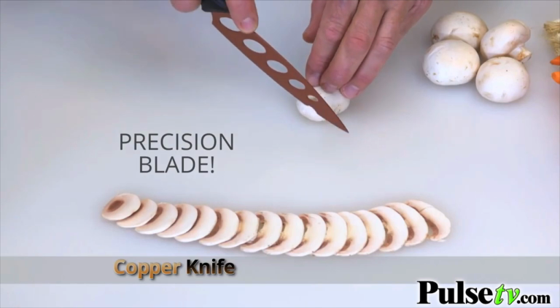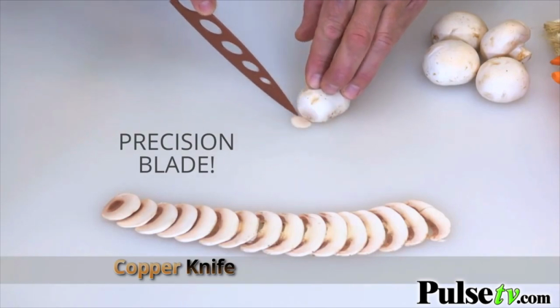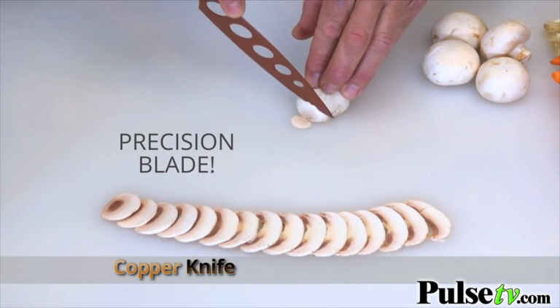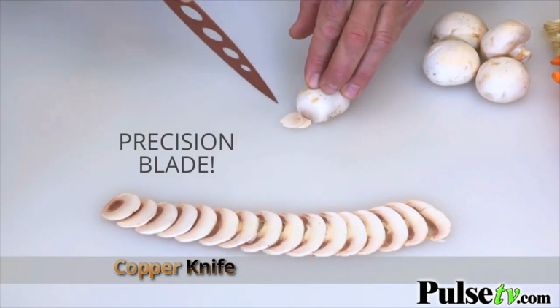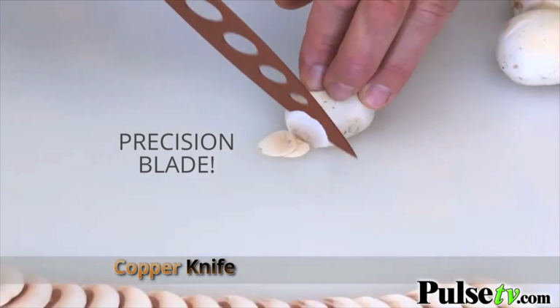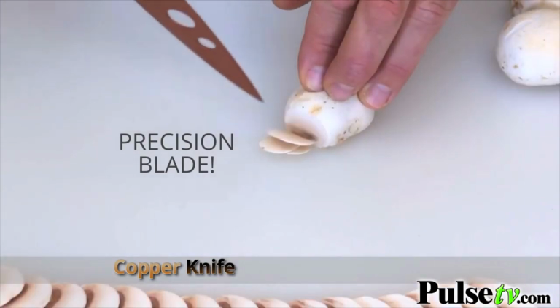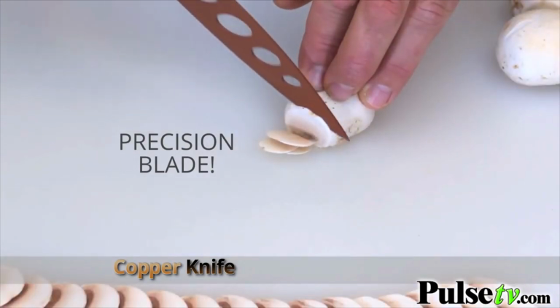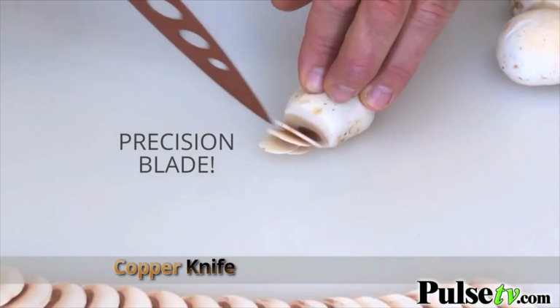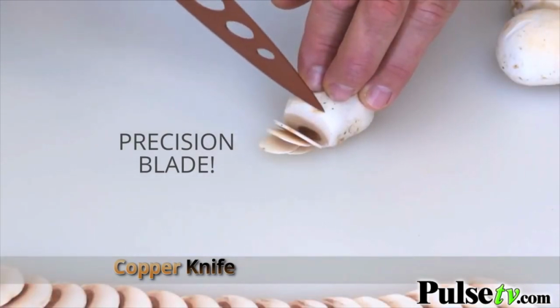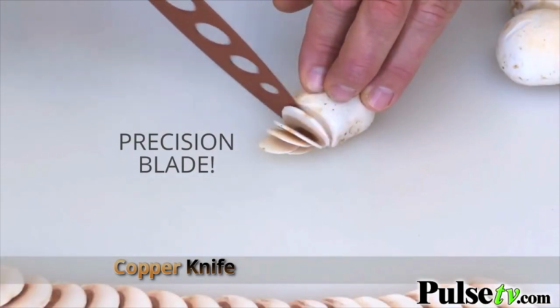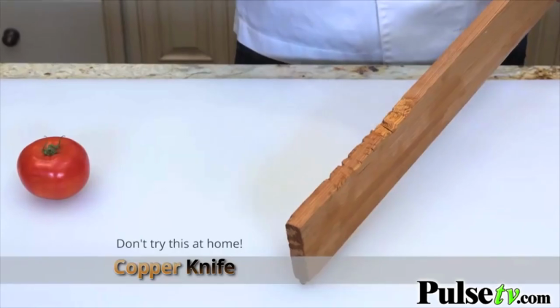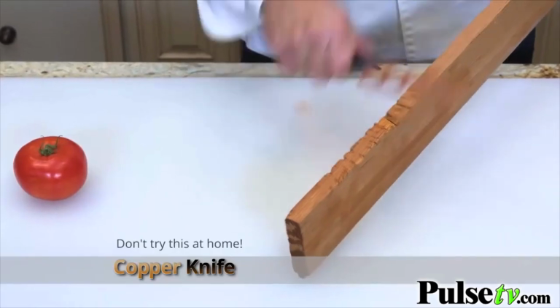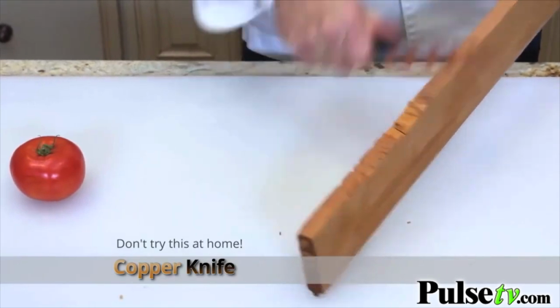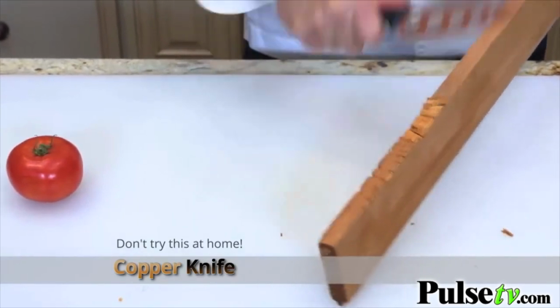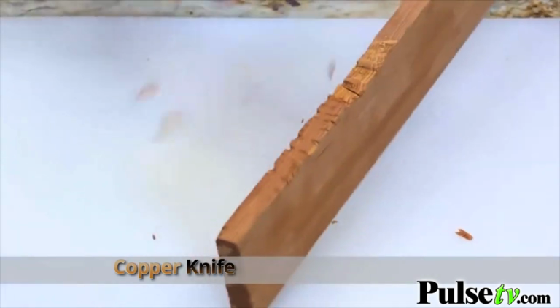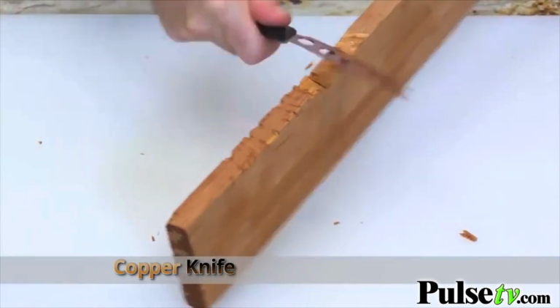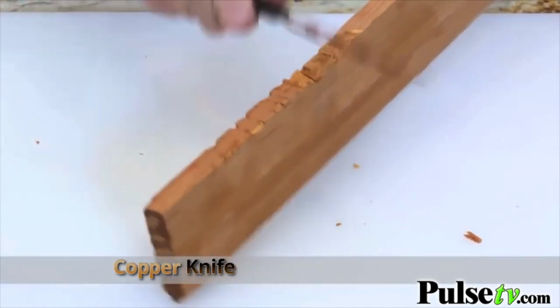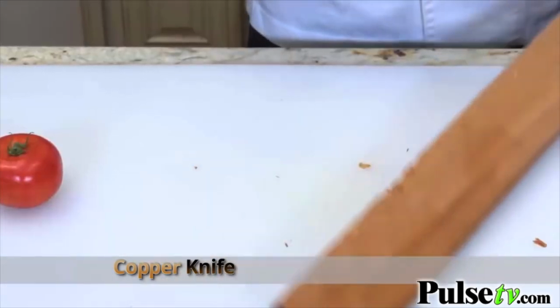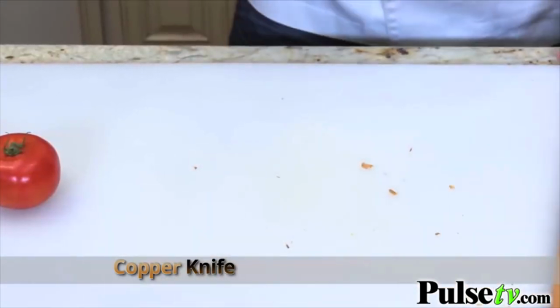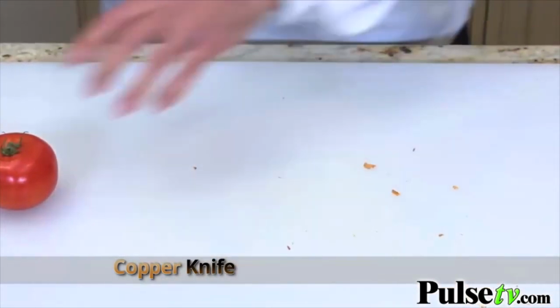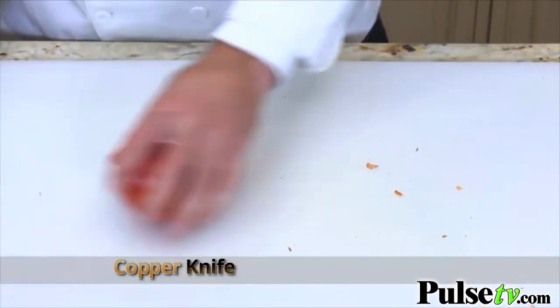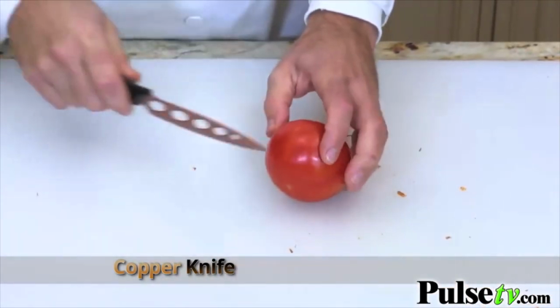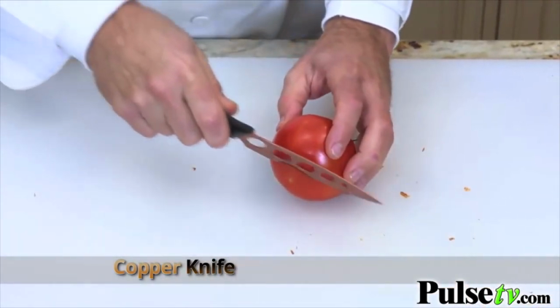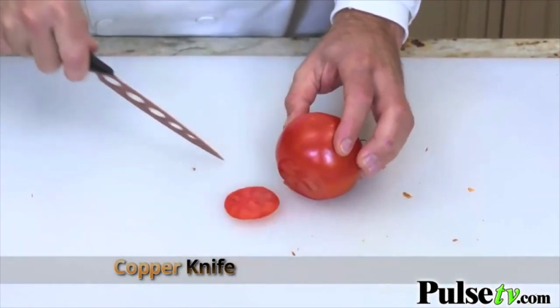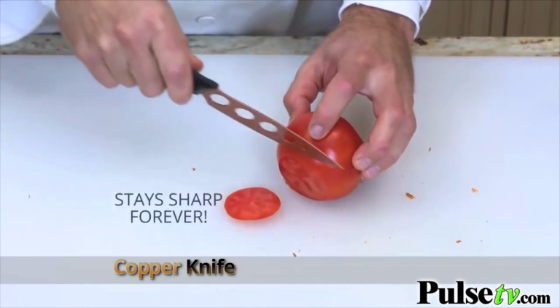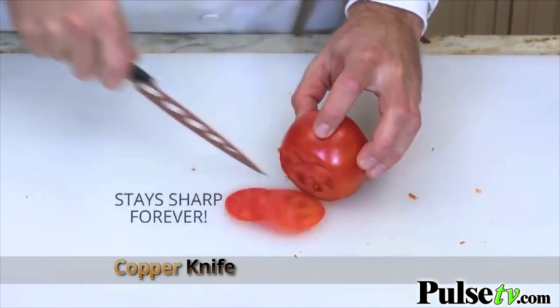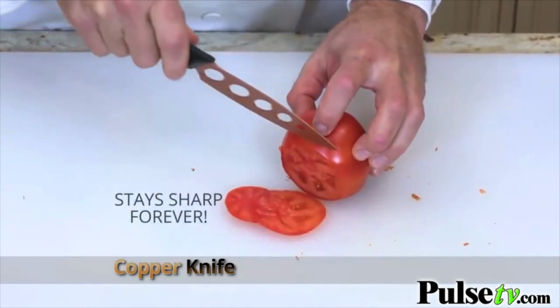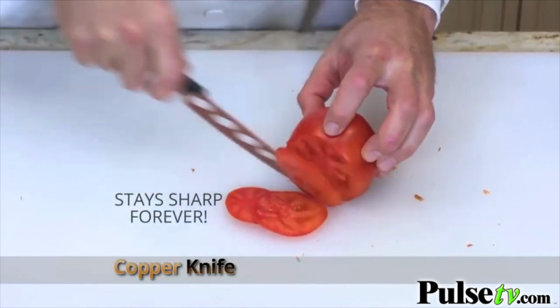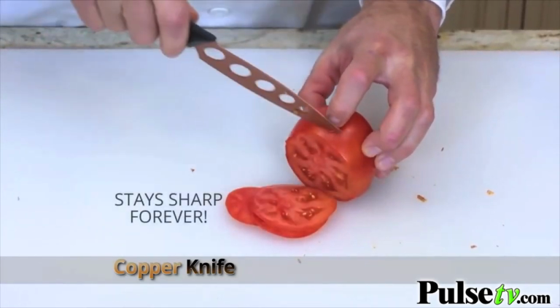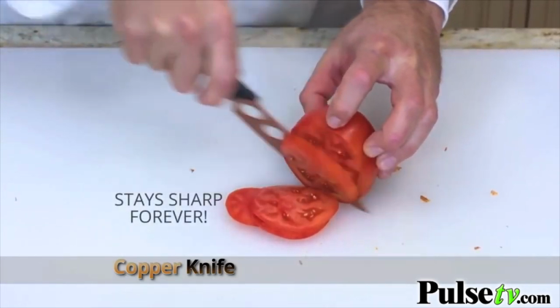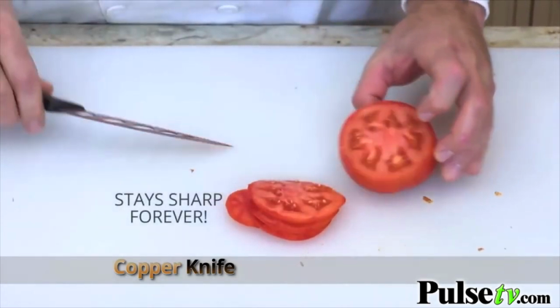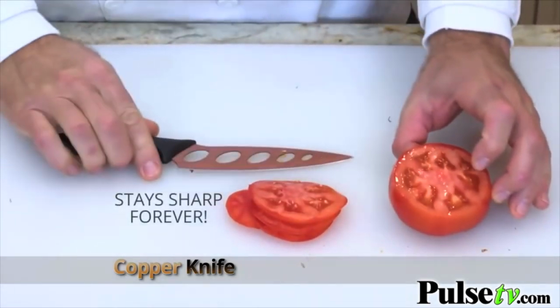Copper Knife's stay sharp design makes it perfect for all your food prep. Watch this — Copper Knife chops chunks out of this 2x4, and still stays sharp enough to cut this delicate tomato with ease. Copper Knife stays sharp forever.